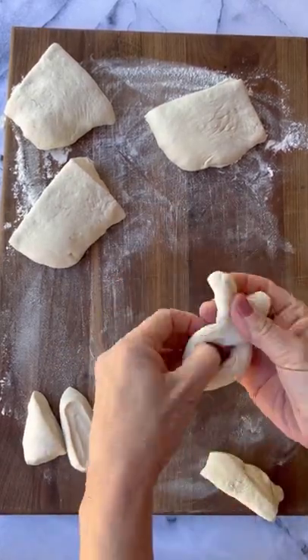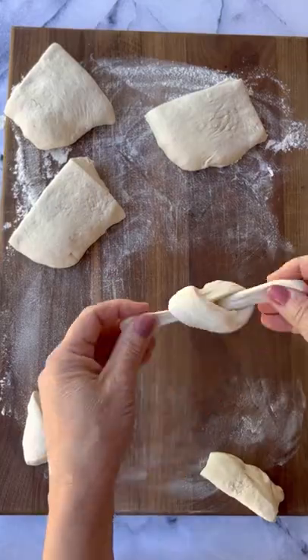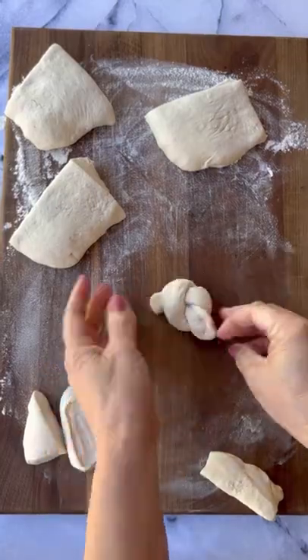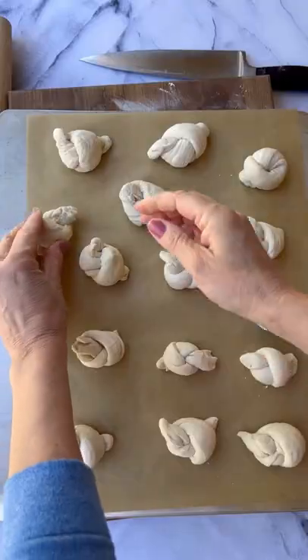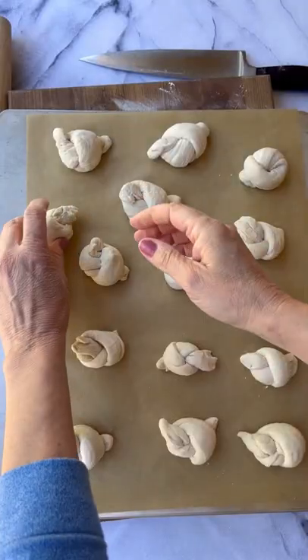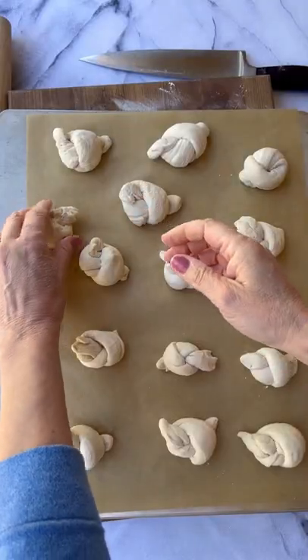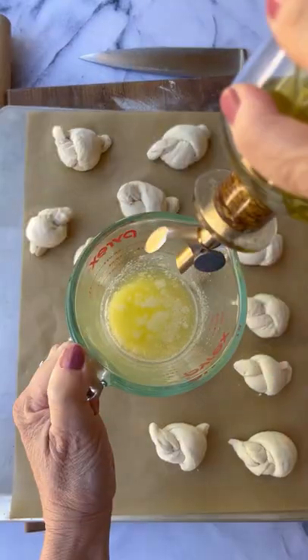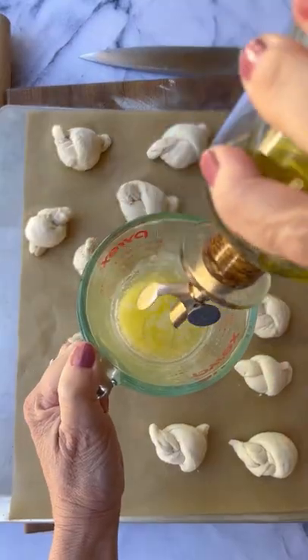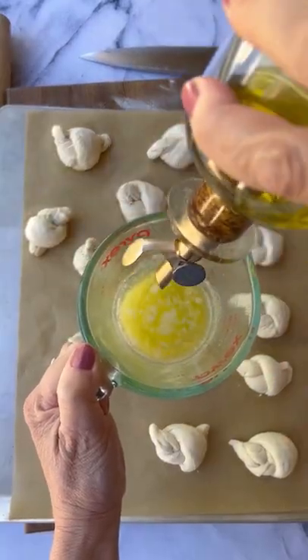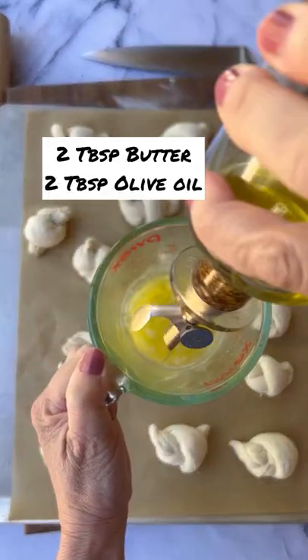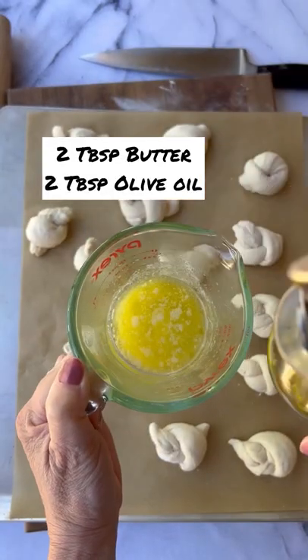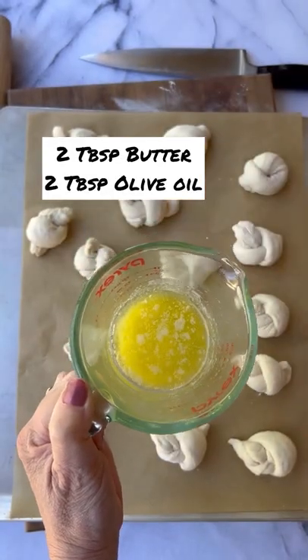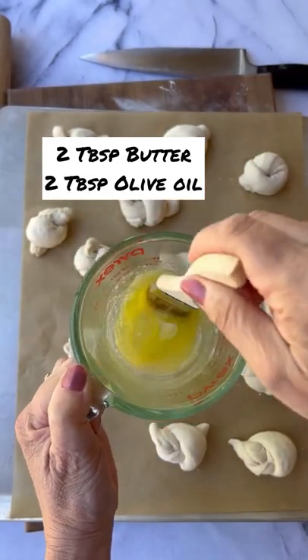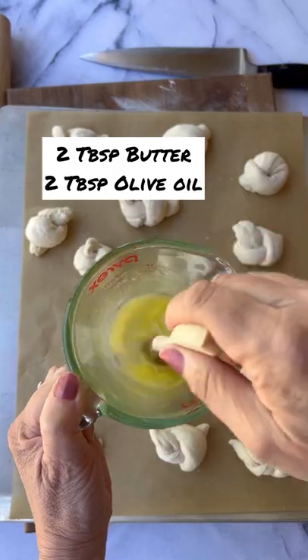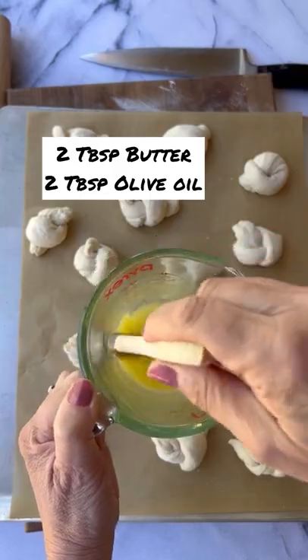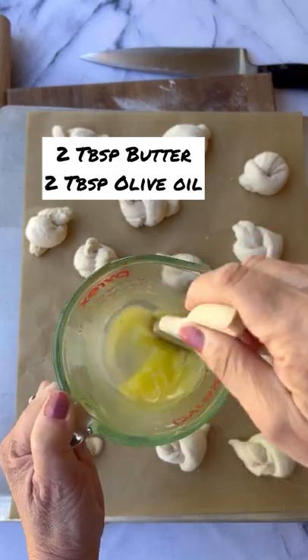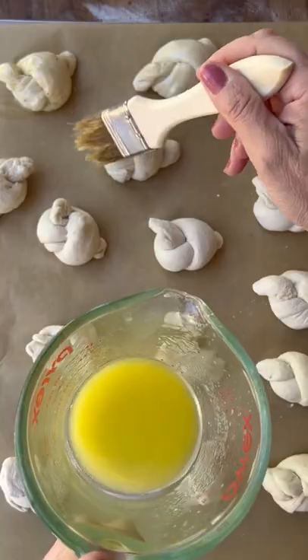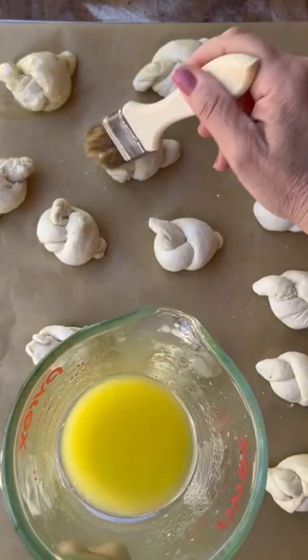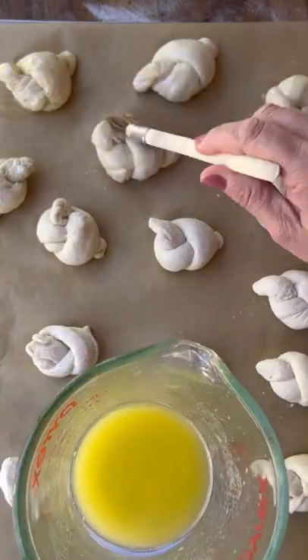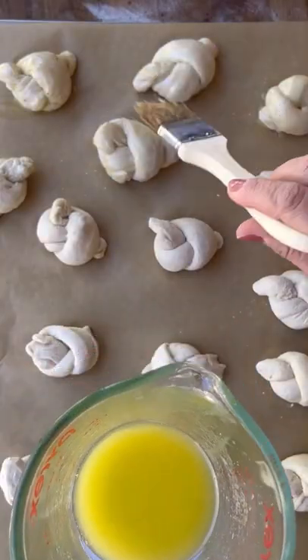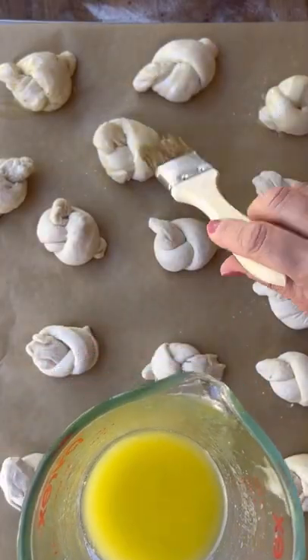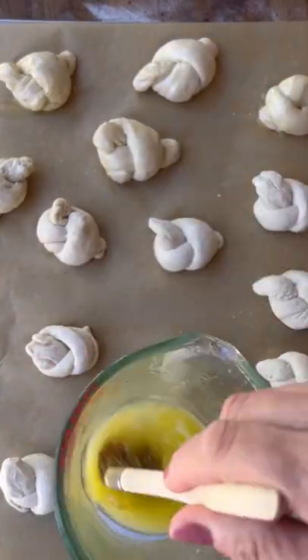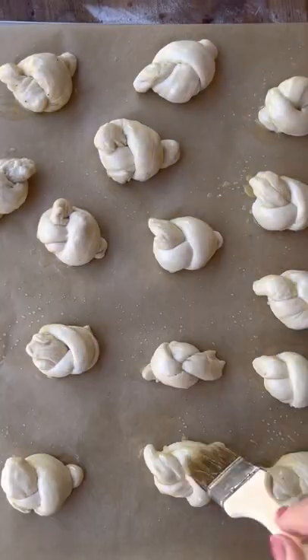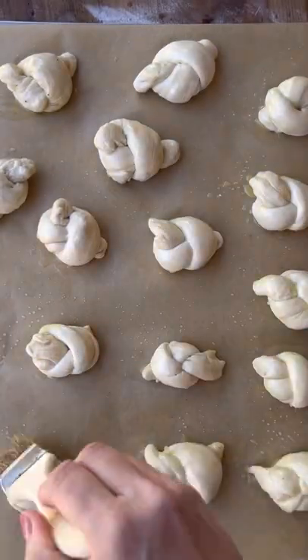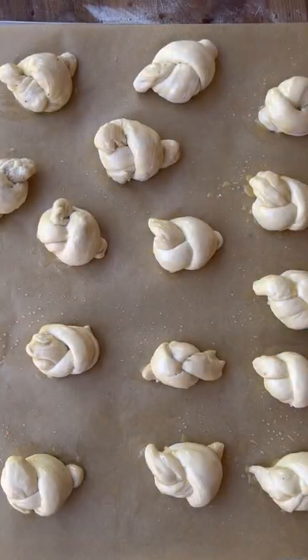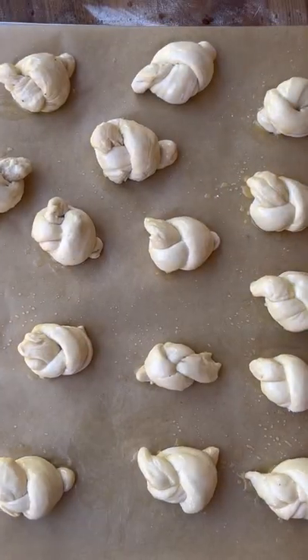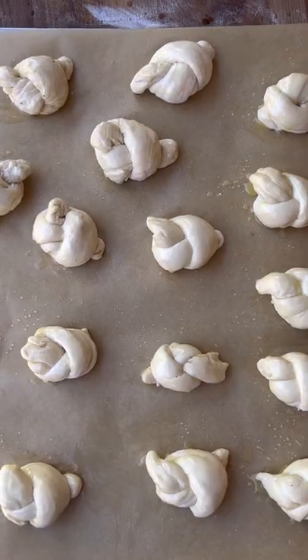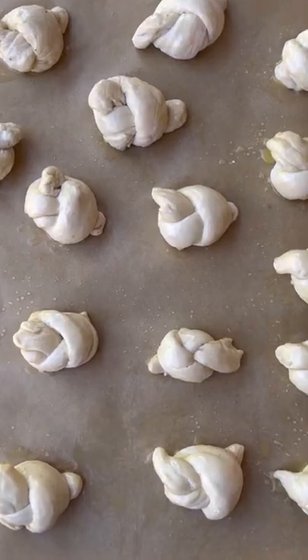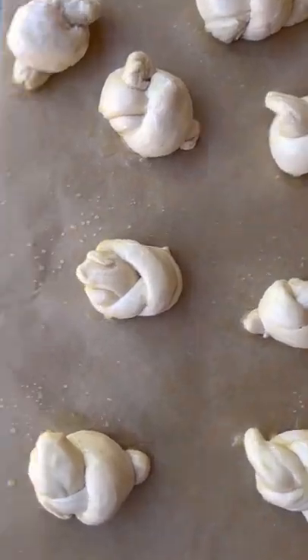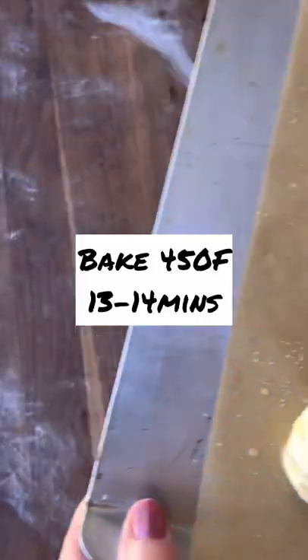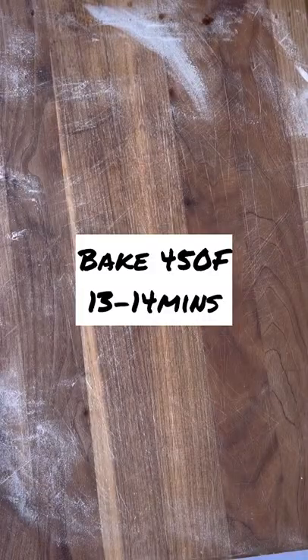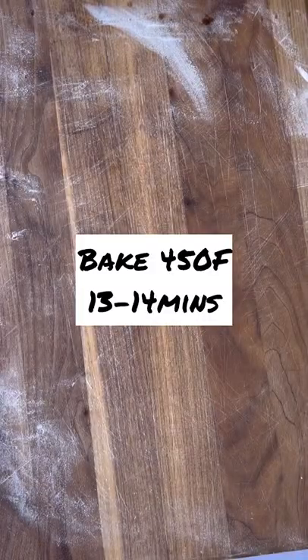Then place your knots on a parchment-lined cookie sheet. Take some butter and olive oil, mix it together, and brush each of the knots with this olive oil and butter. This will keep the bread nice and soft when you bake it at 450 for about 13 minutes.